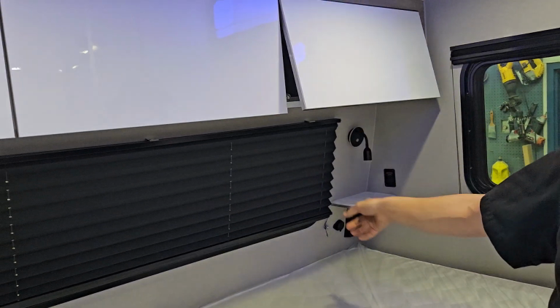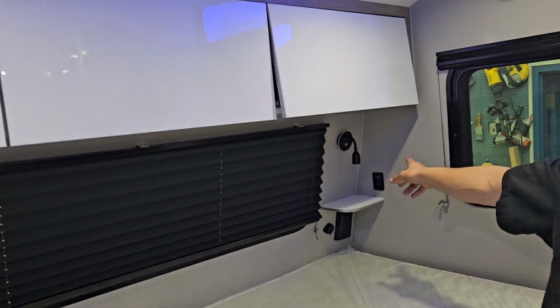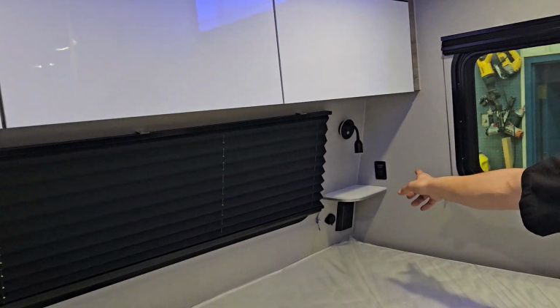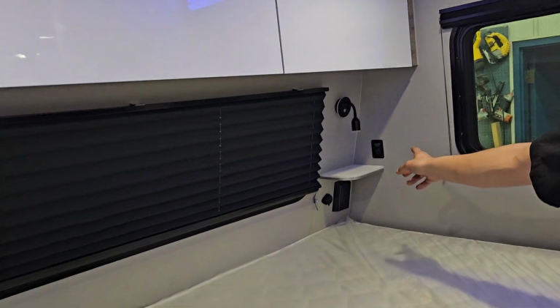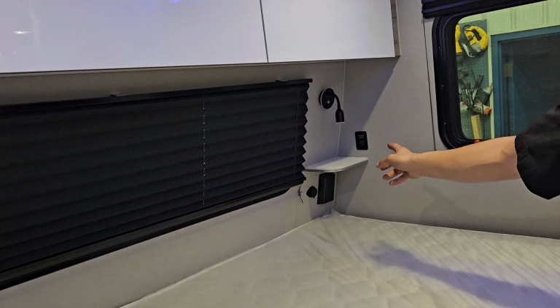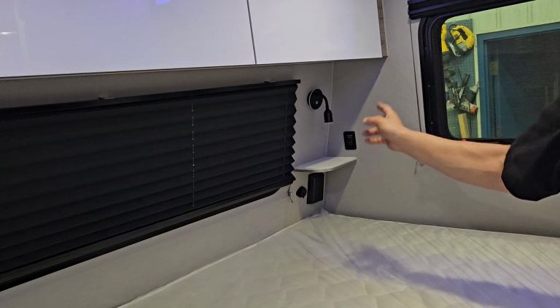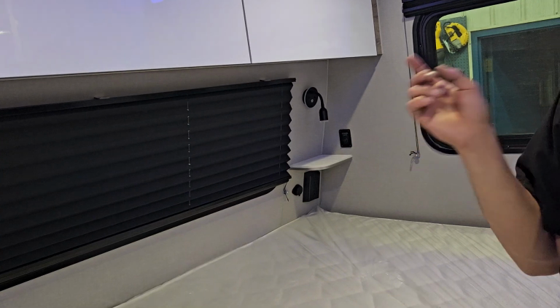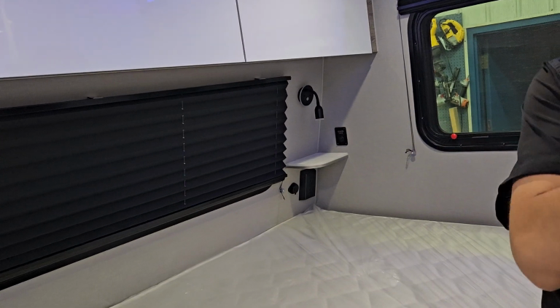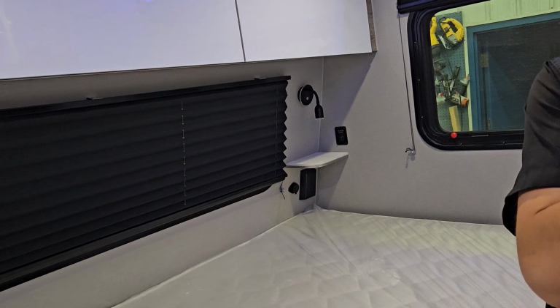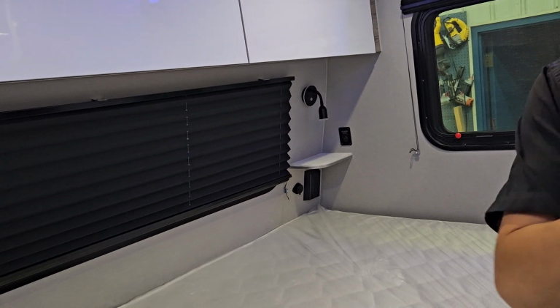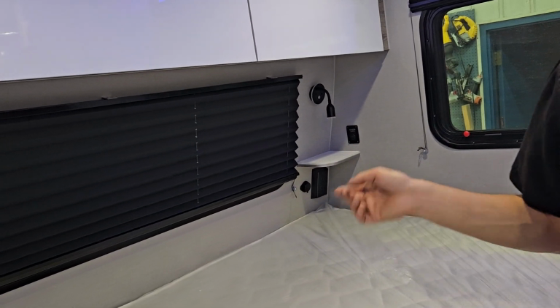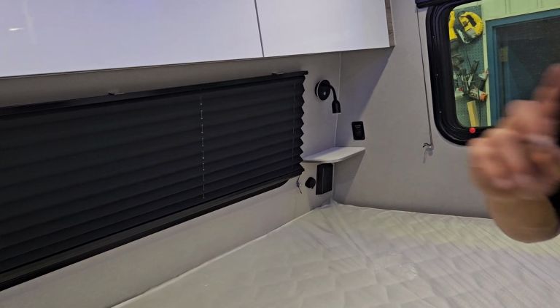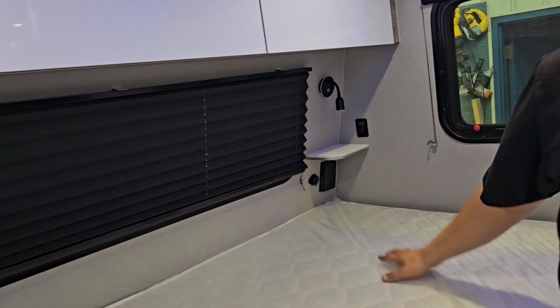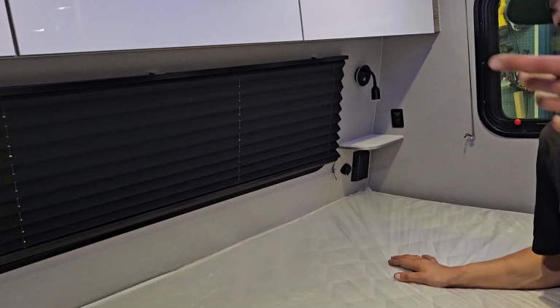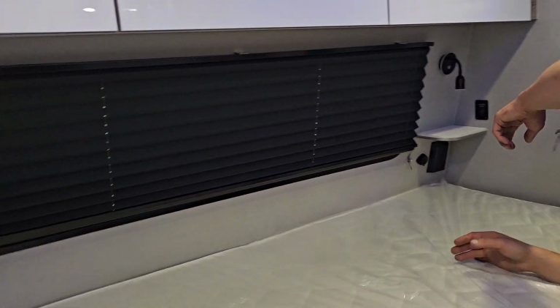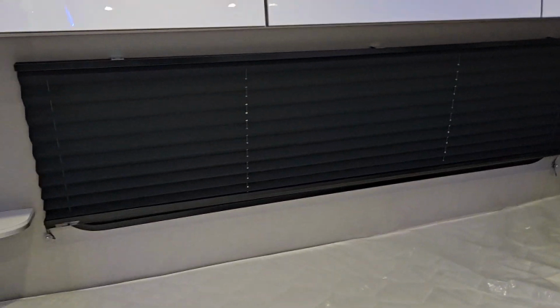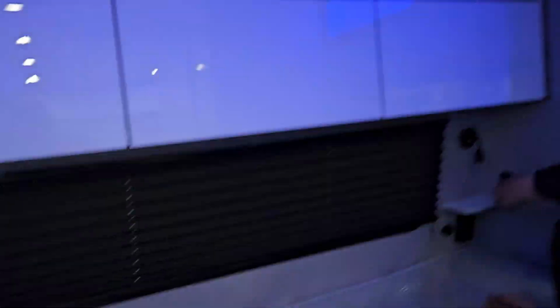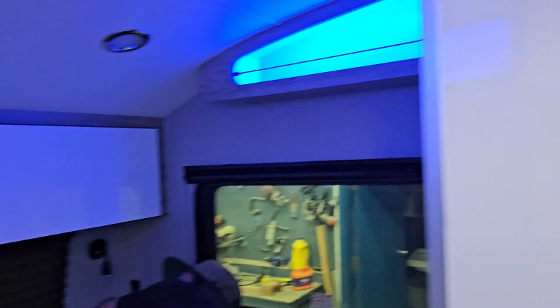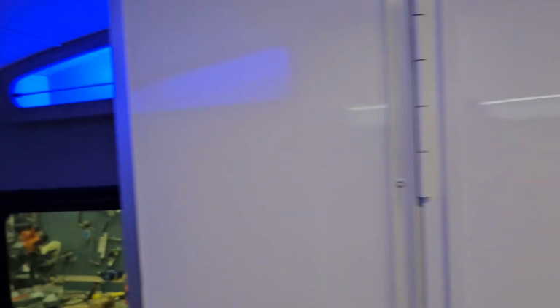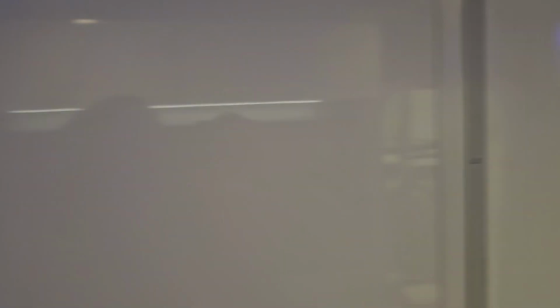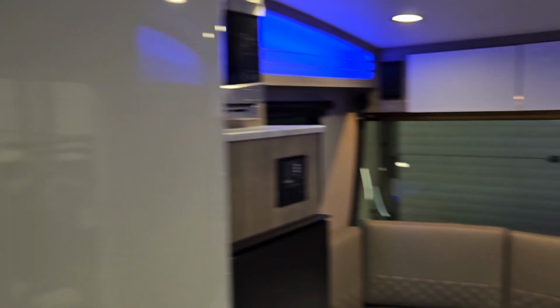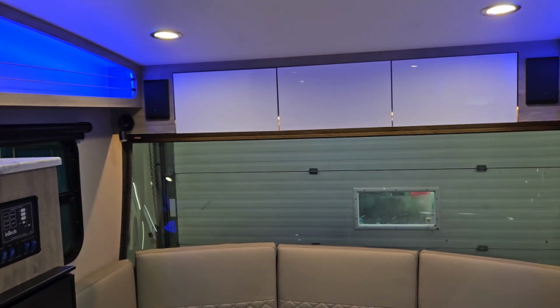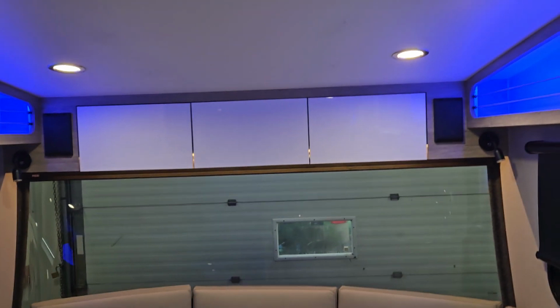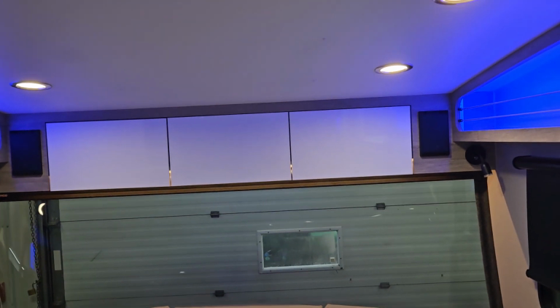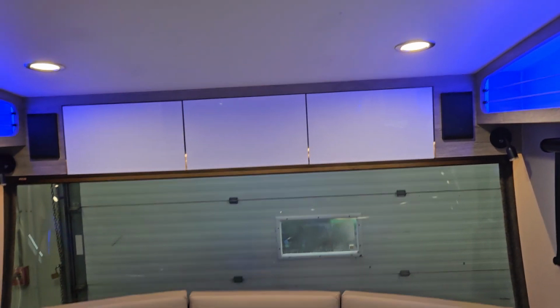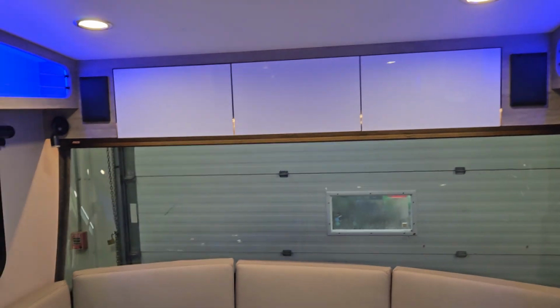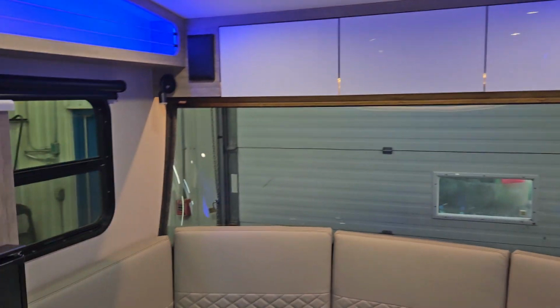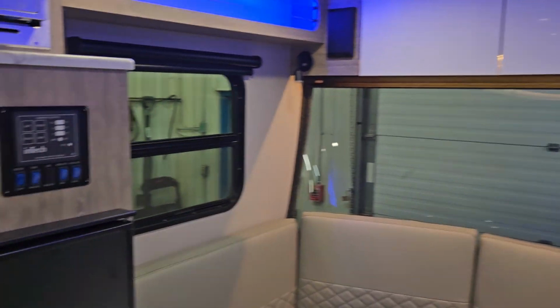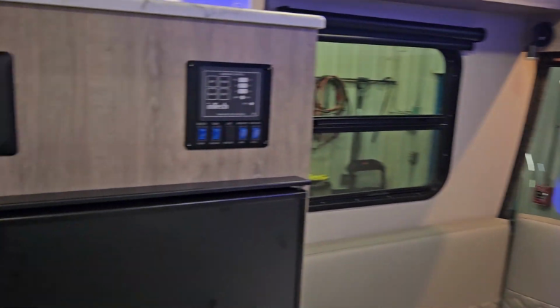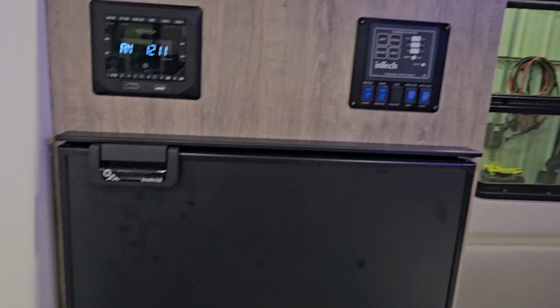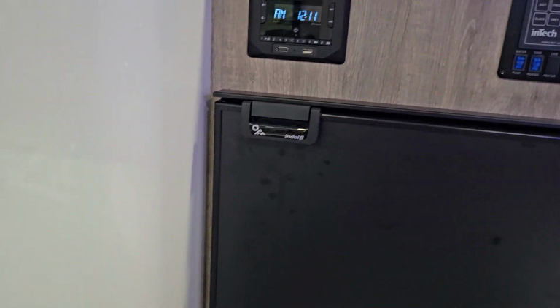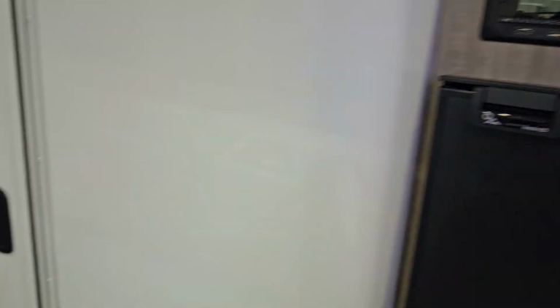In the back corner there is another bedroom light switch — it is tied in with the one at the entrance. They work opposite of each other, so you can turn it off at one end and turn it back on at the other.